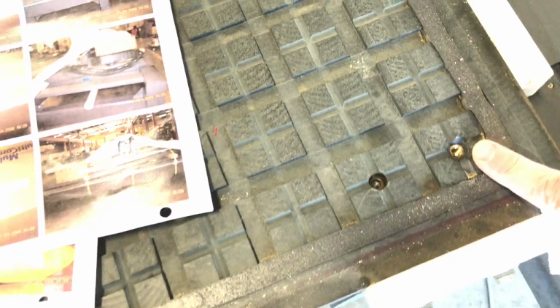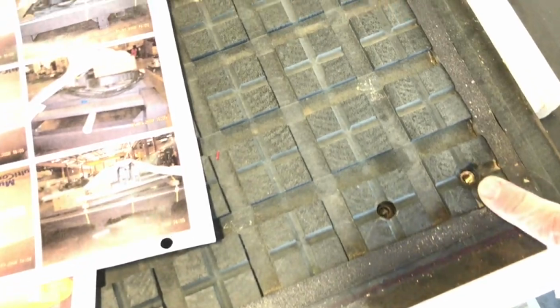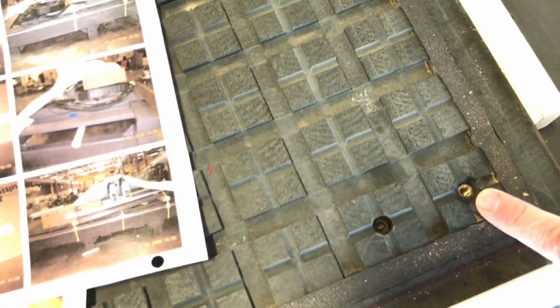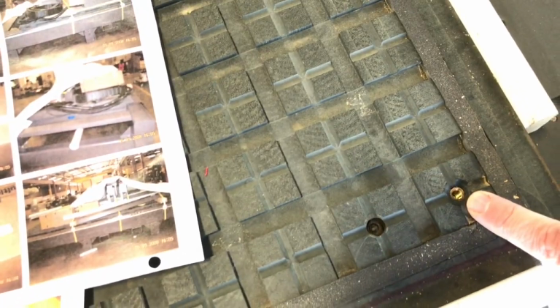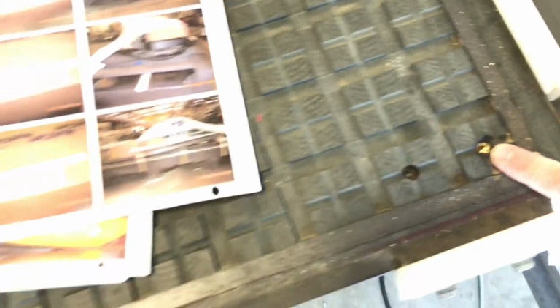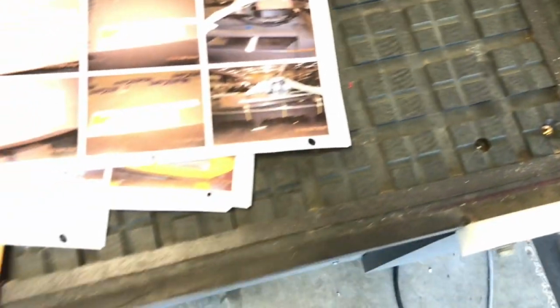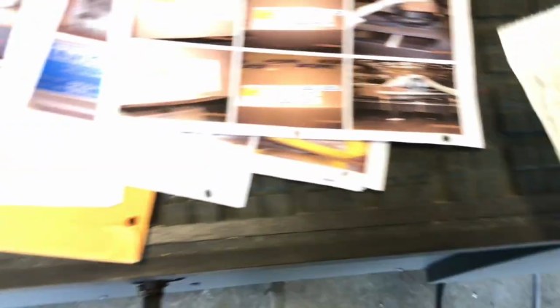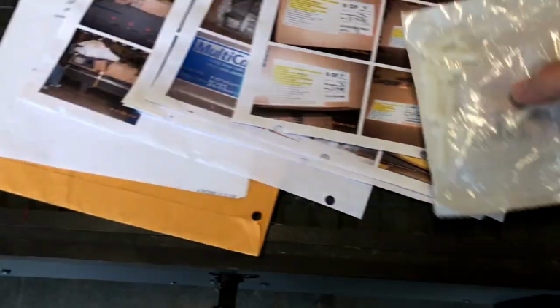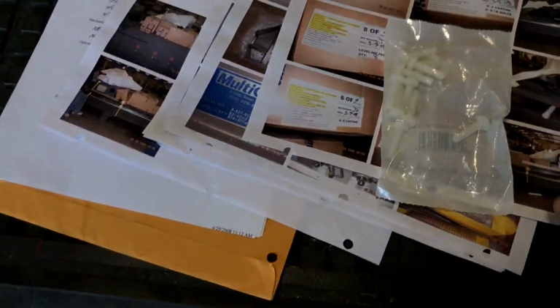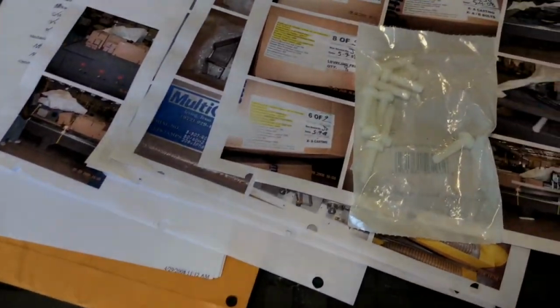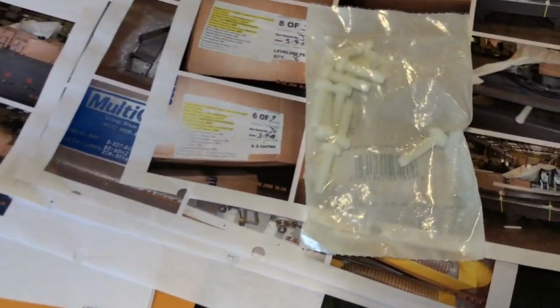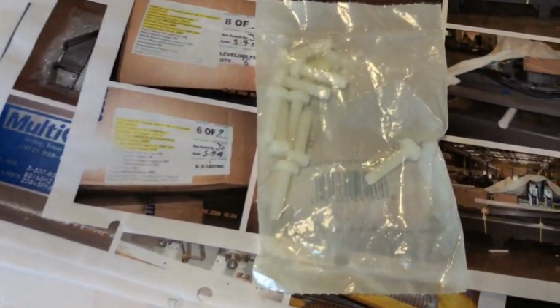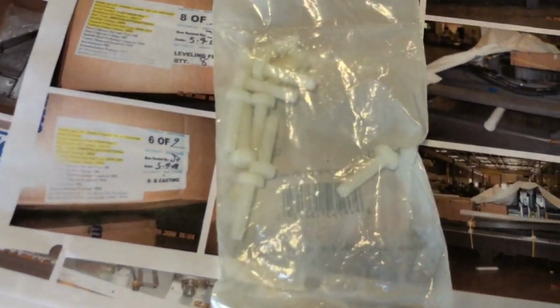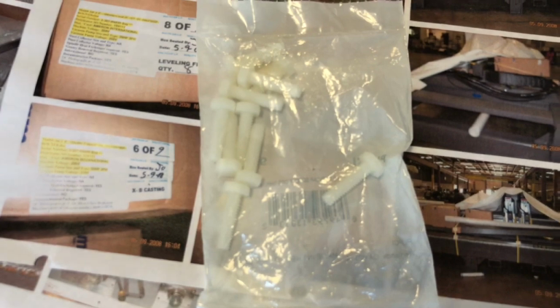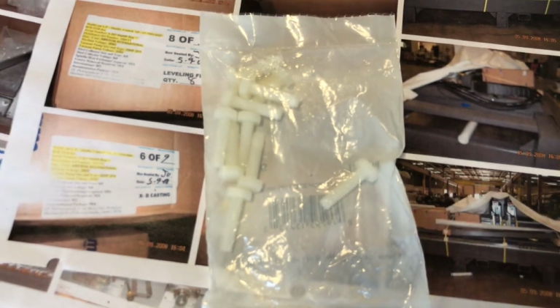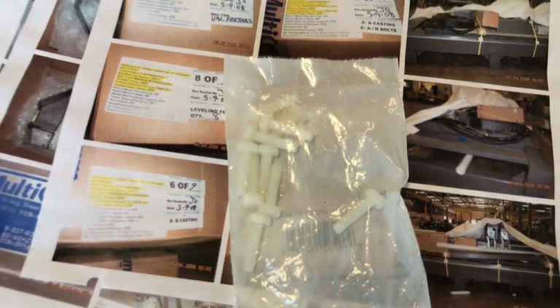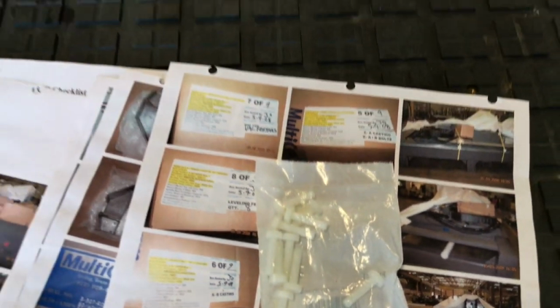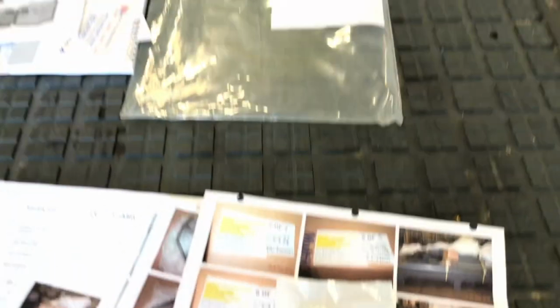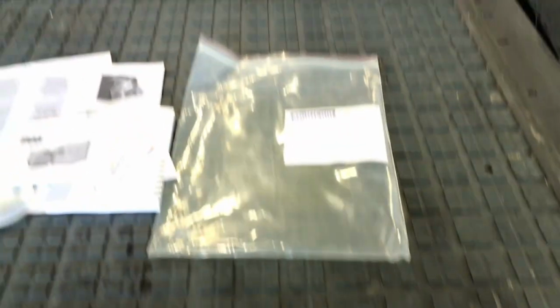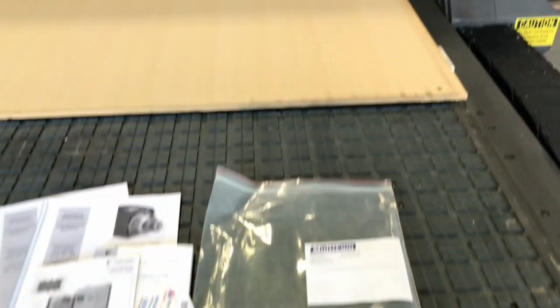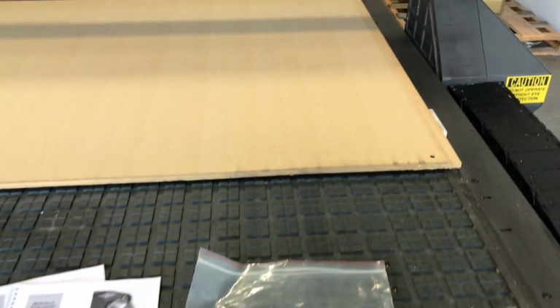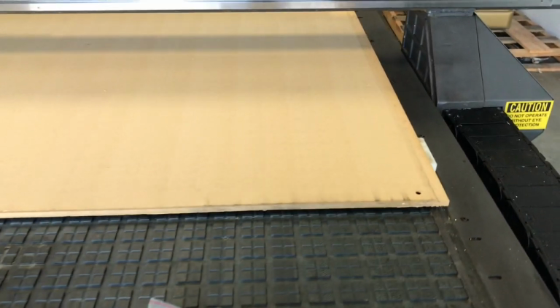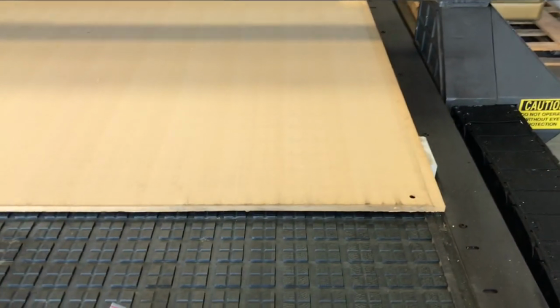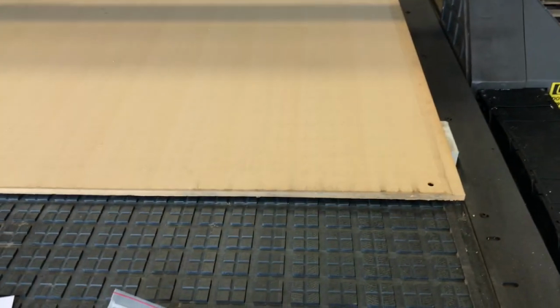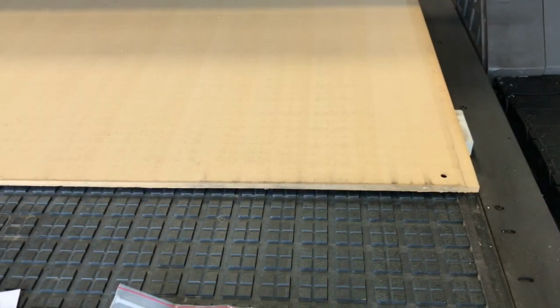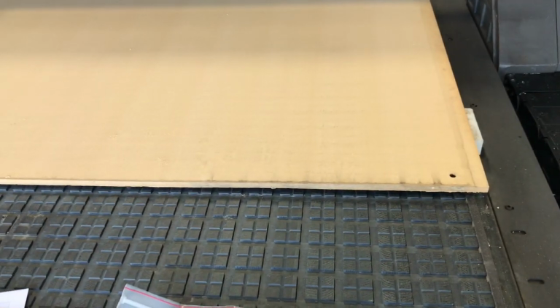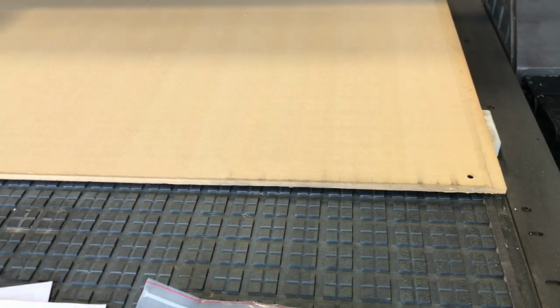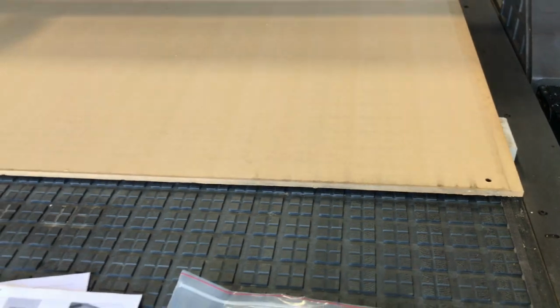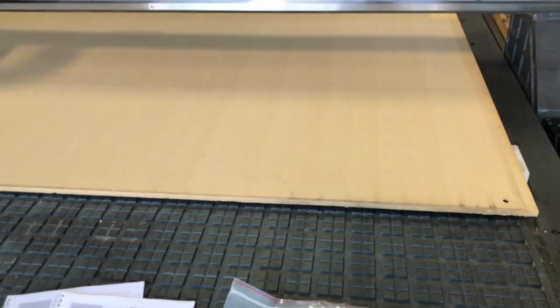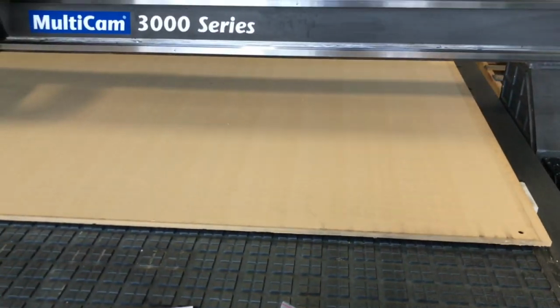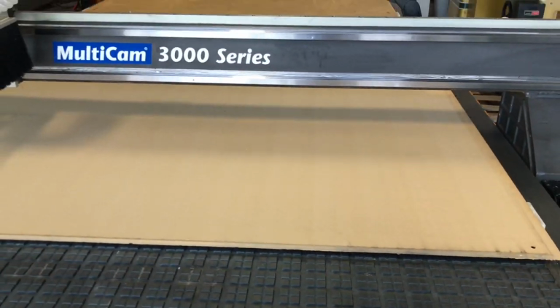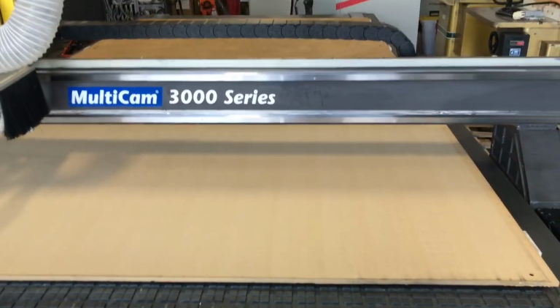You can see the threaded inserts — that's a real added benefit that somebody's already put into this machine. I've even included some extra plastic screws, and what we're going to use those for is holding down this extra large spoil board.